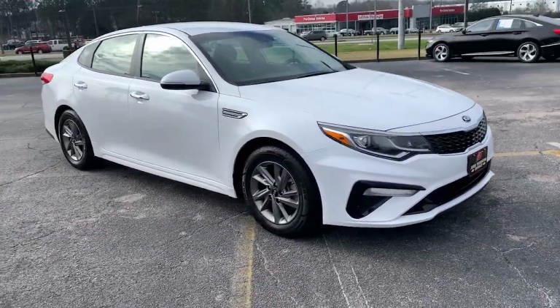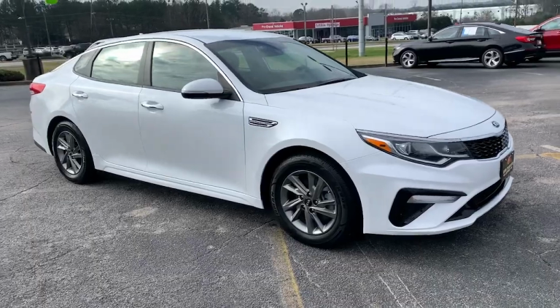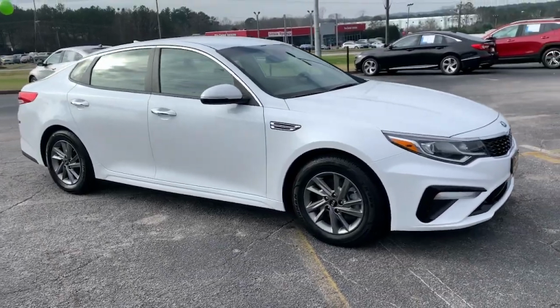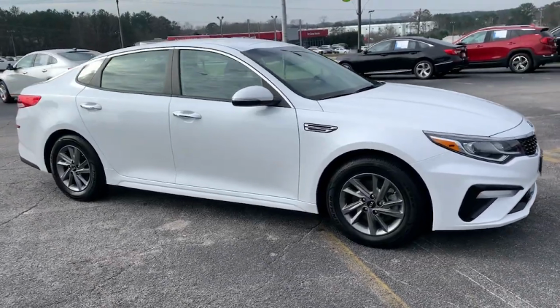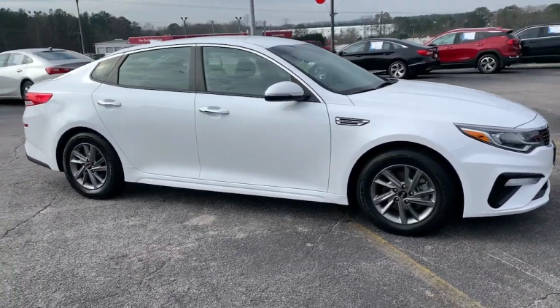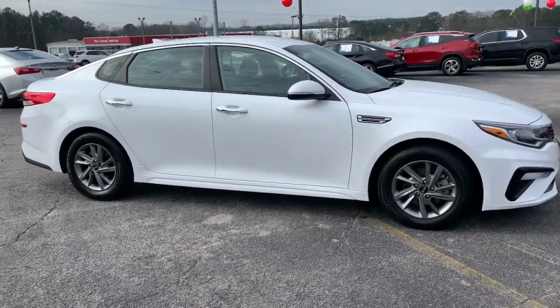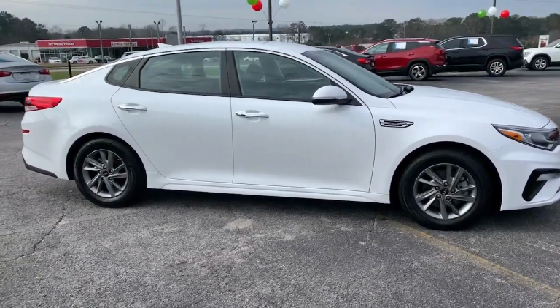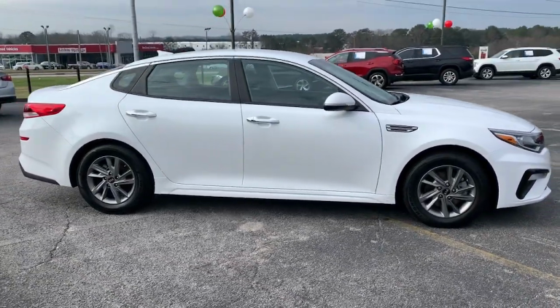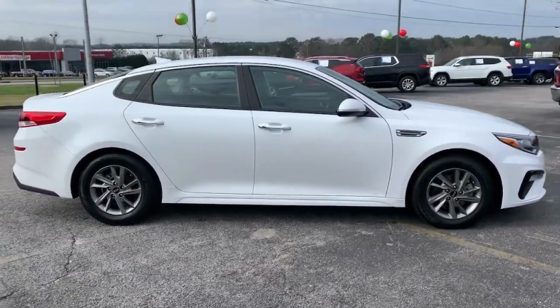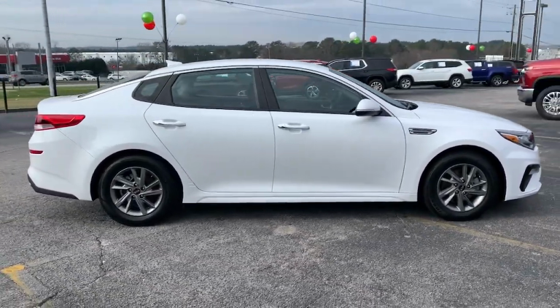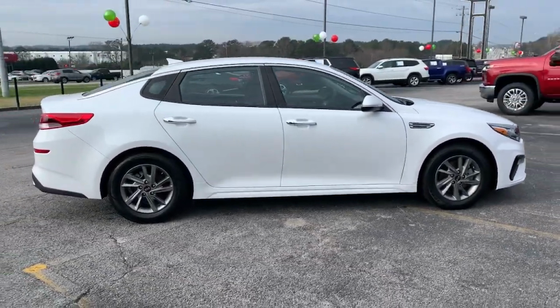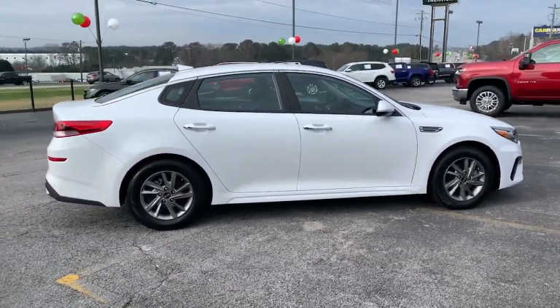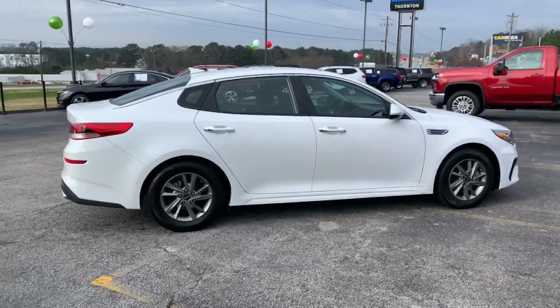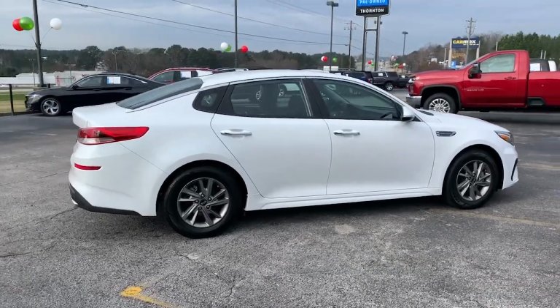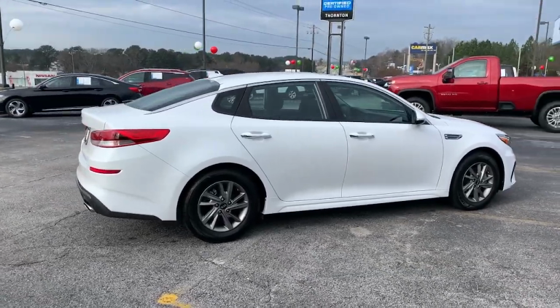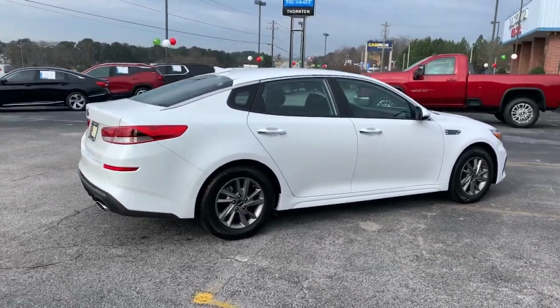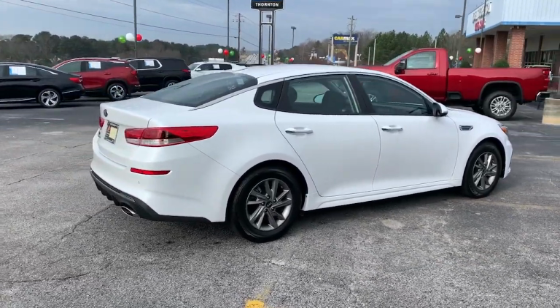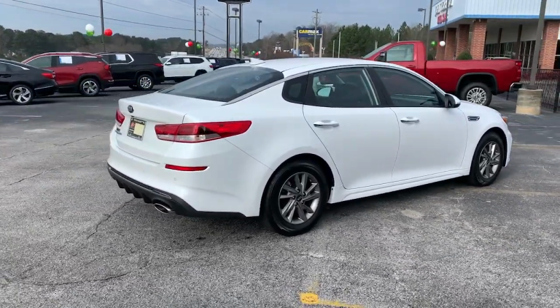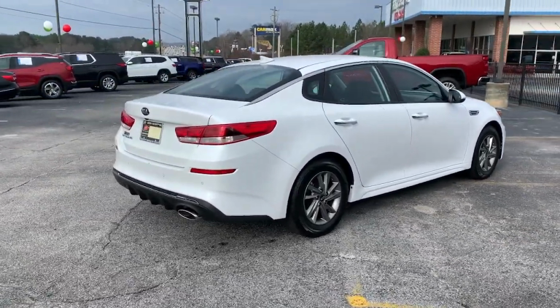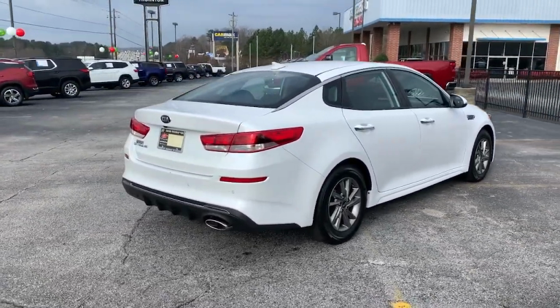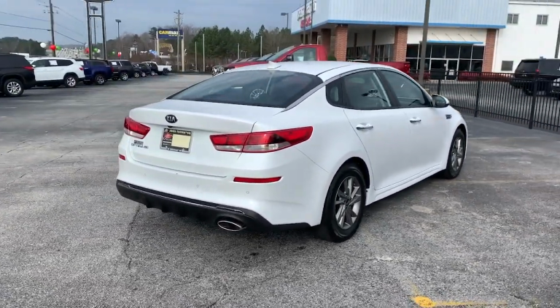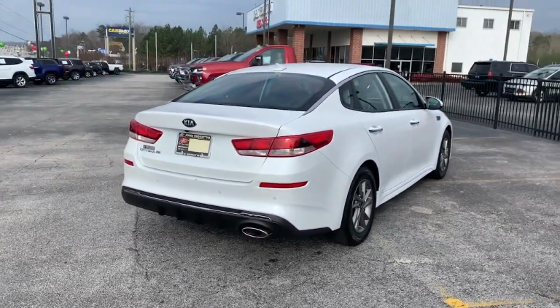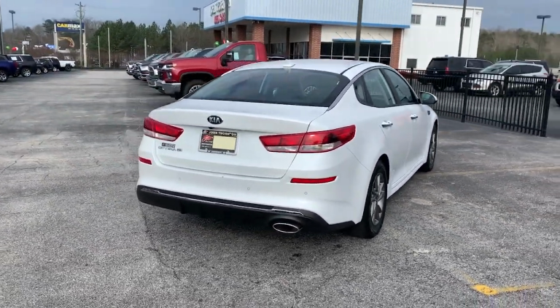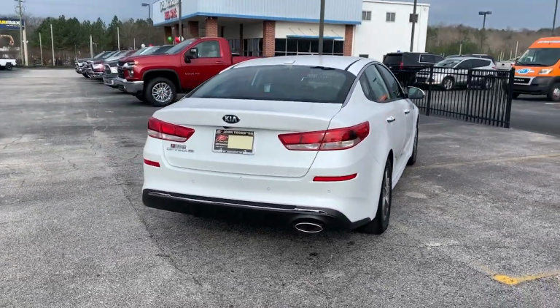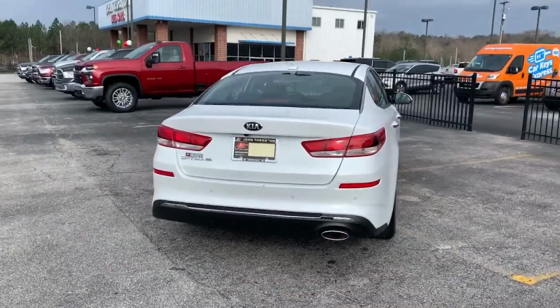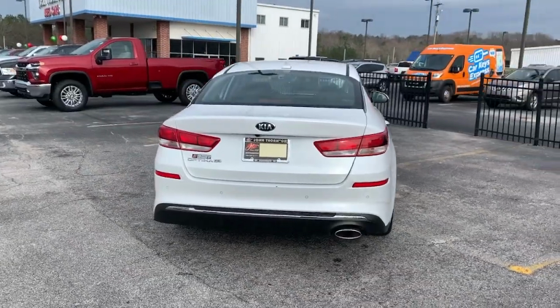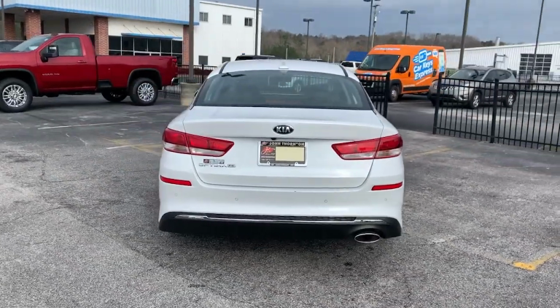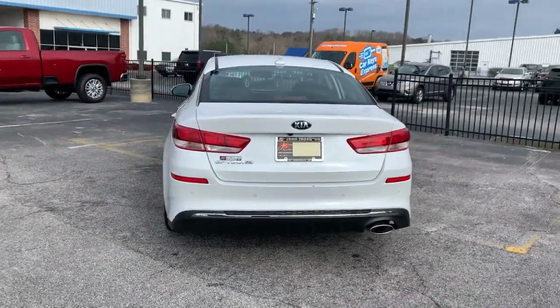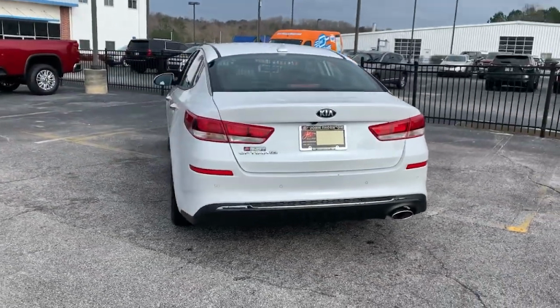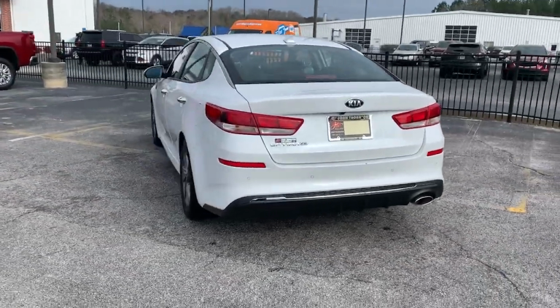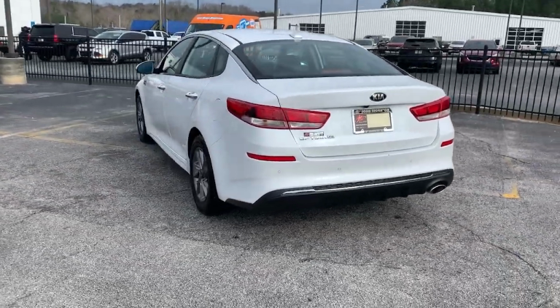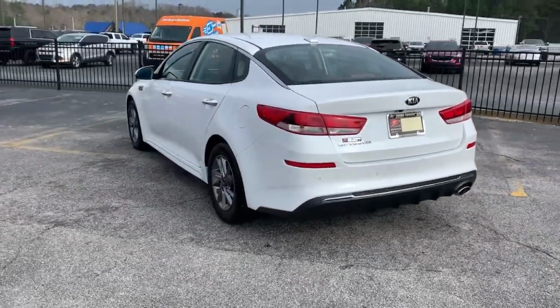Bring comfort and convenience with you wherever the road leads in this sporty, family-focused Optima. Mid-size spaciousness, standard driver assist features, and a suite of passenger conveniences make this go-to sedan your oasis in a hectic world.